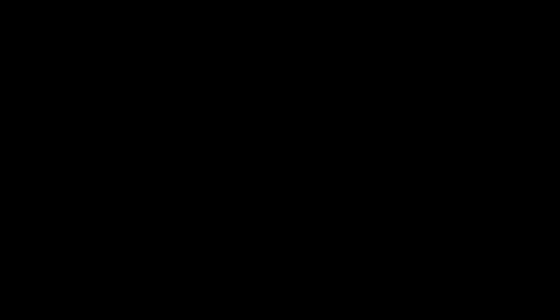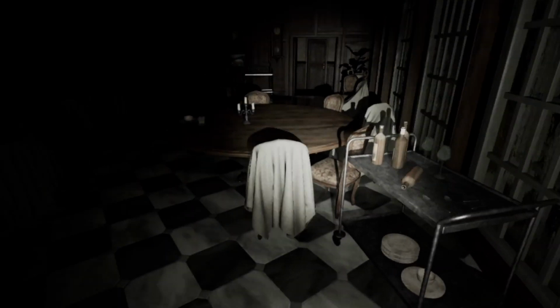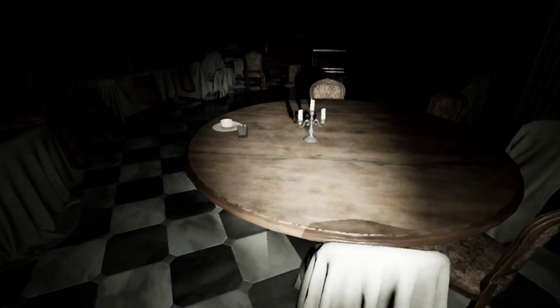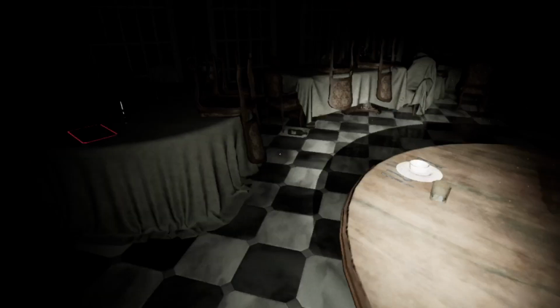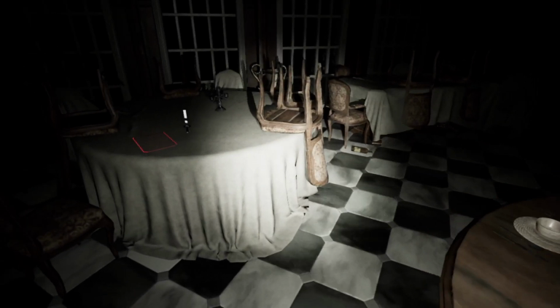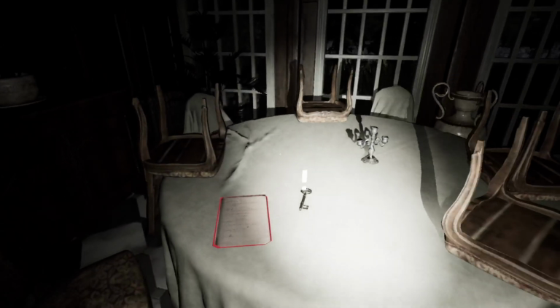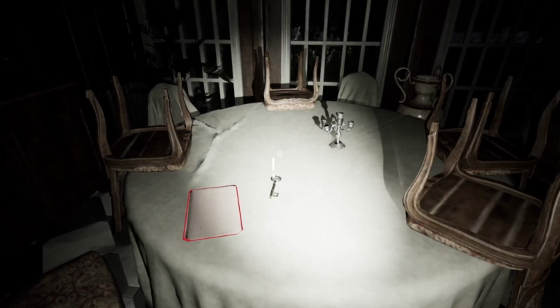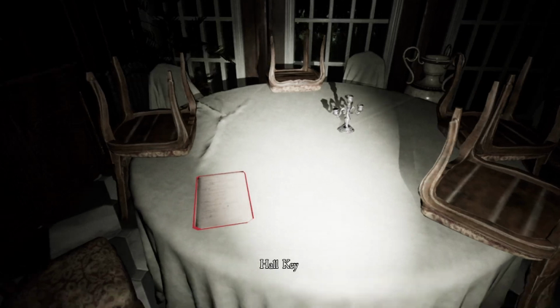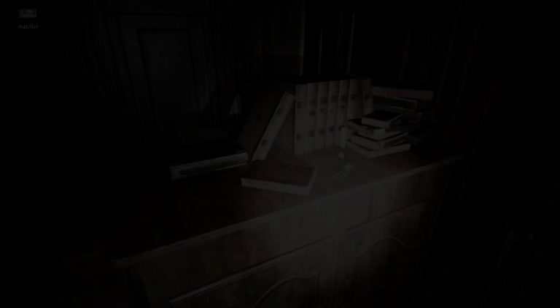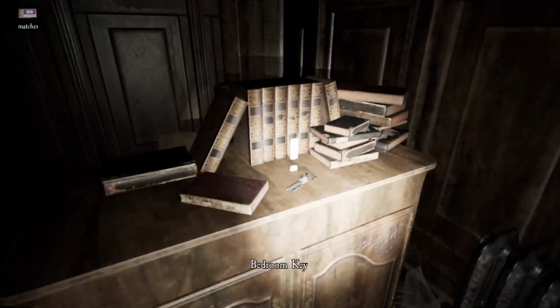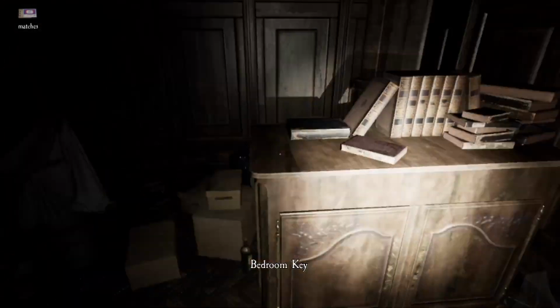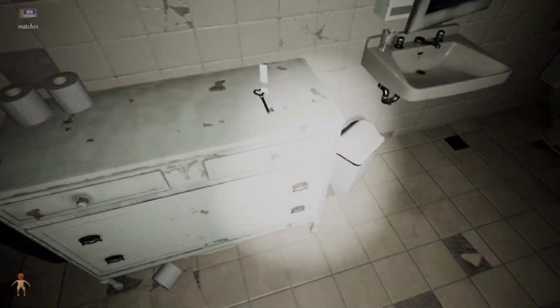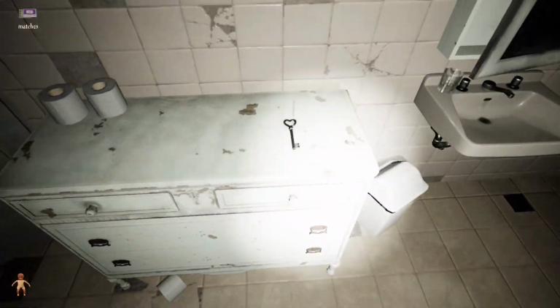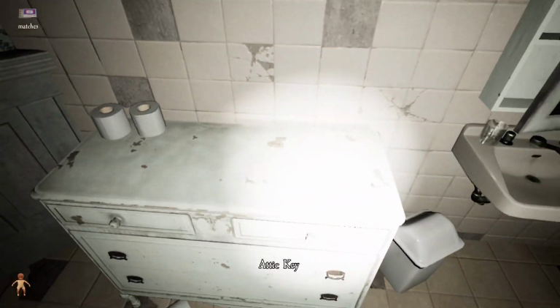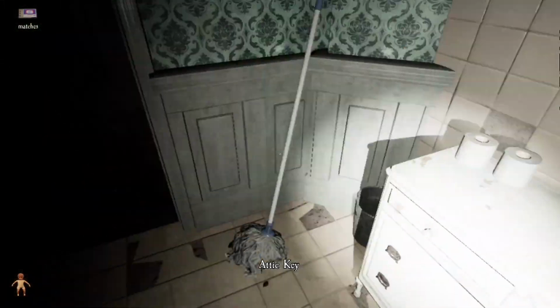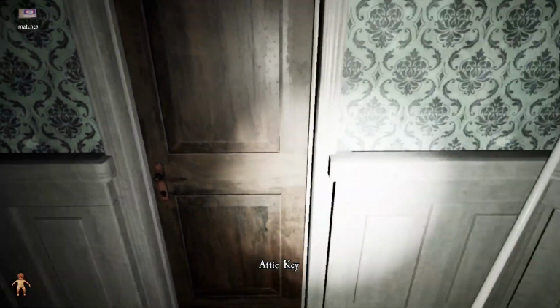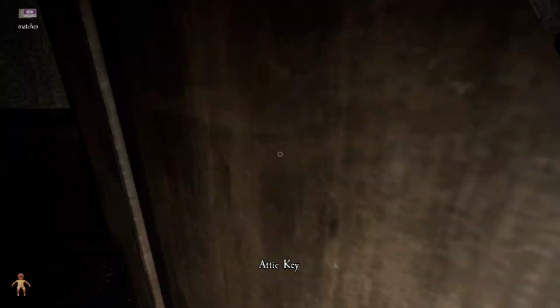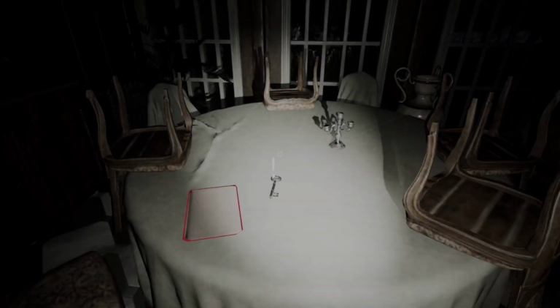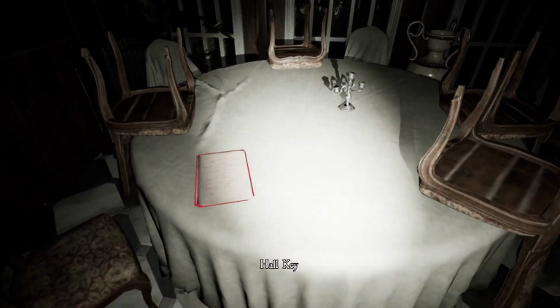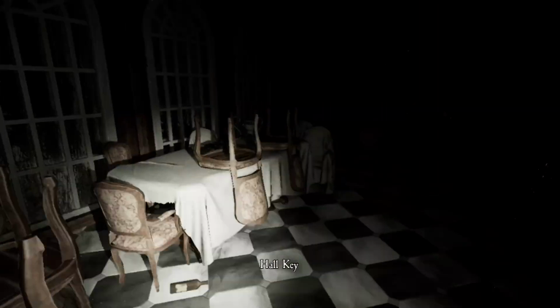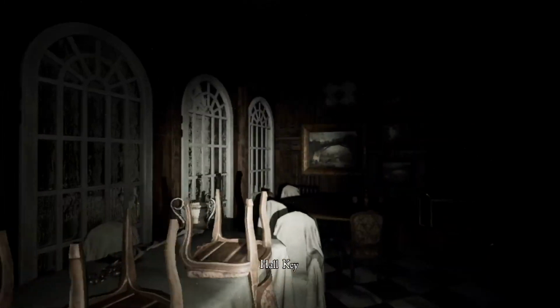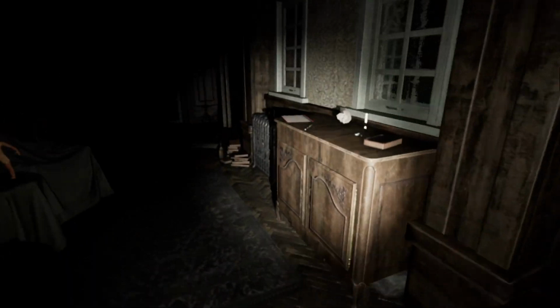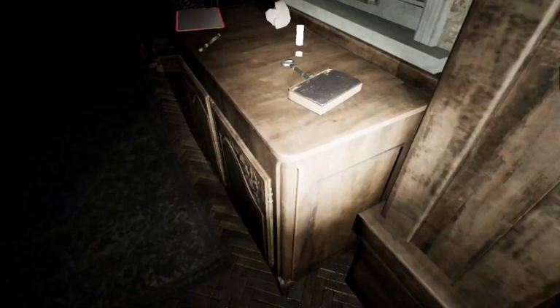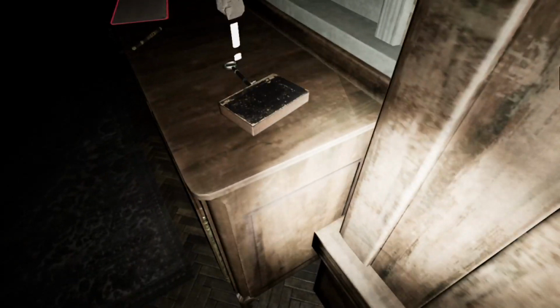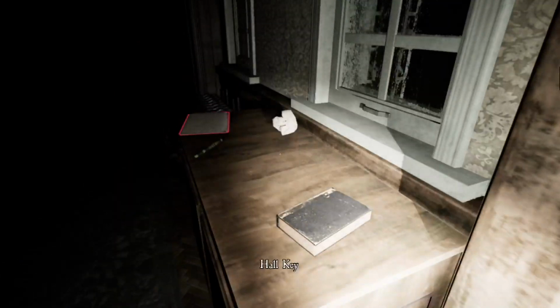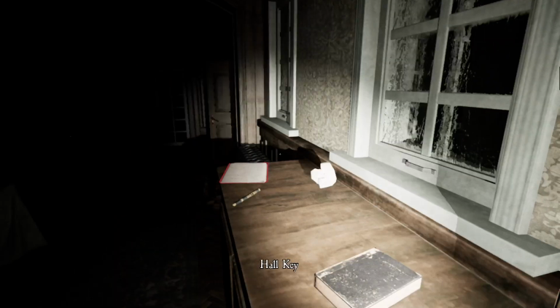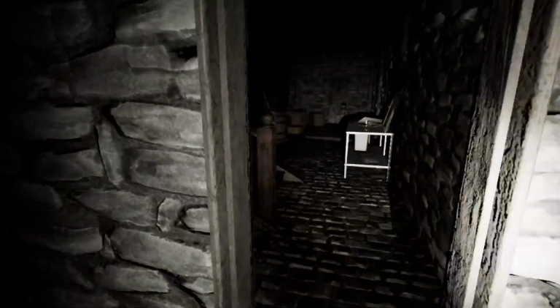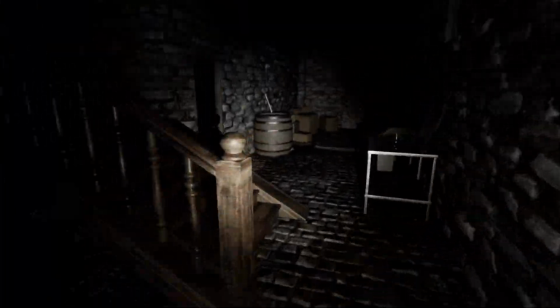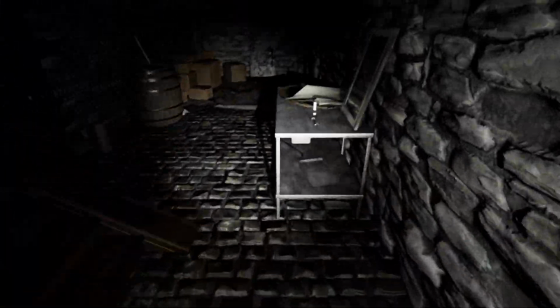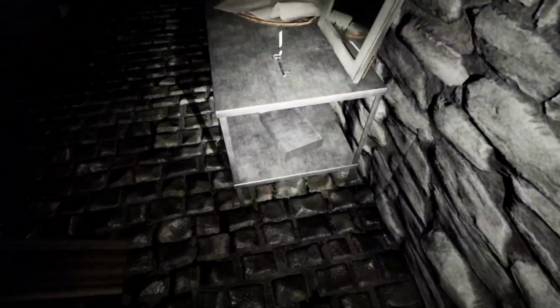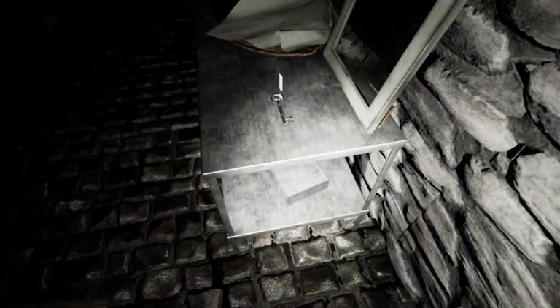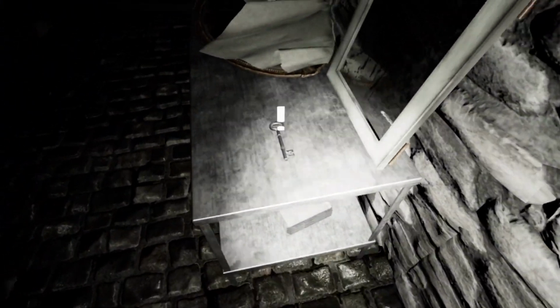The keys you're gonna be looking for are the hall key, bedroom key, and the attic key. First, let's focus on the hall key. The hall key mostly spawns on the first floor, but occasionally it will spawn on this table in the basement.